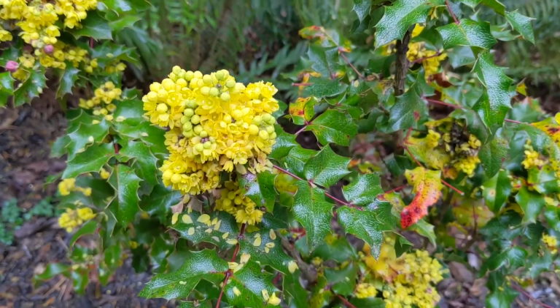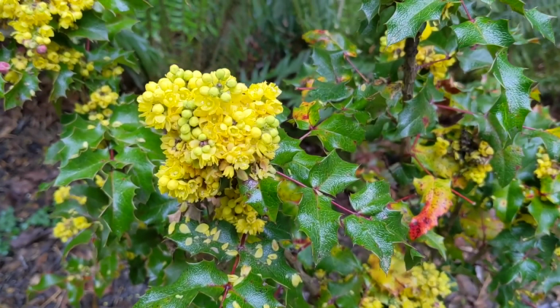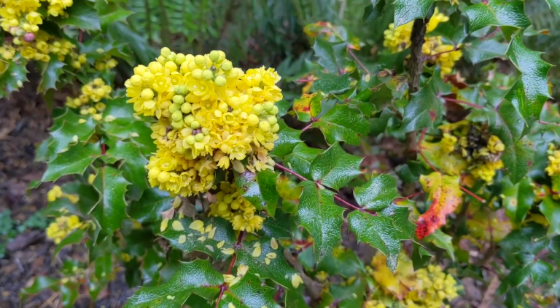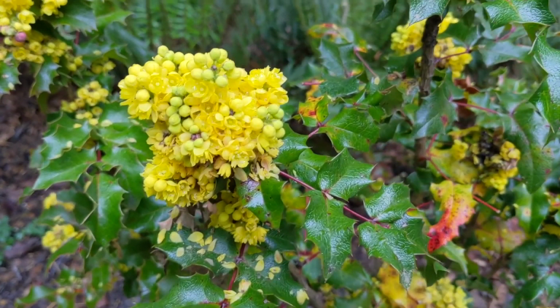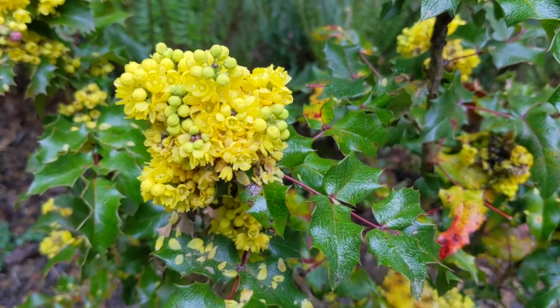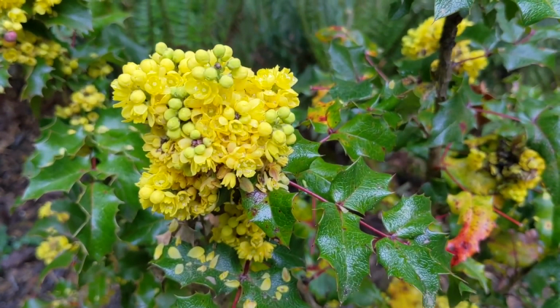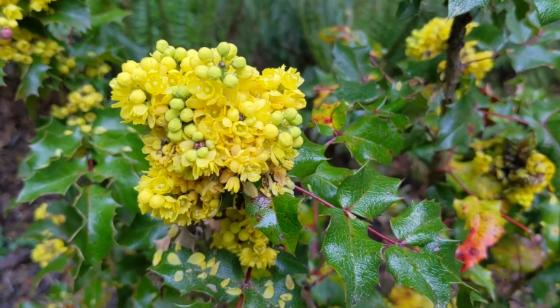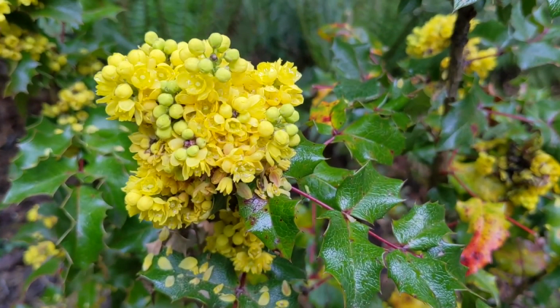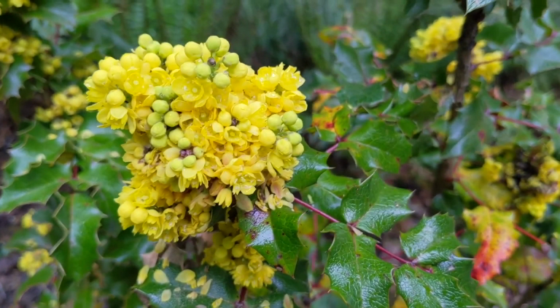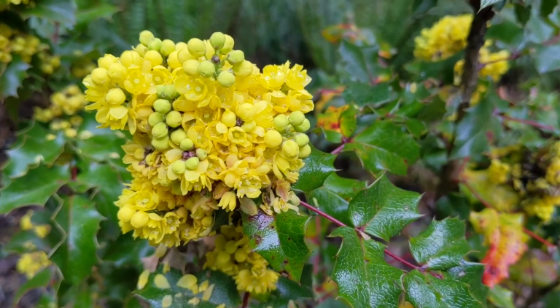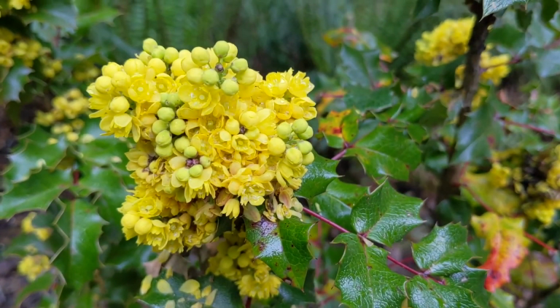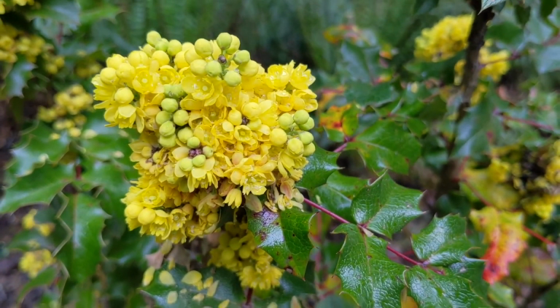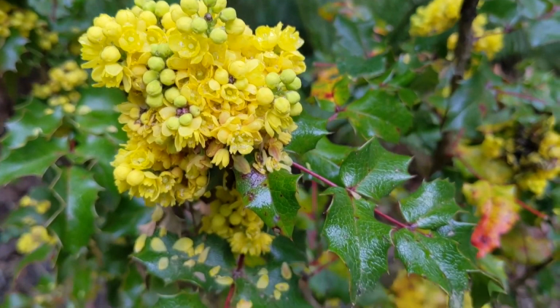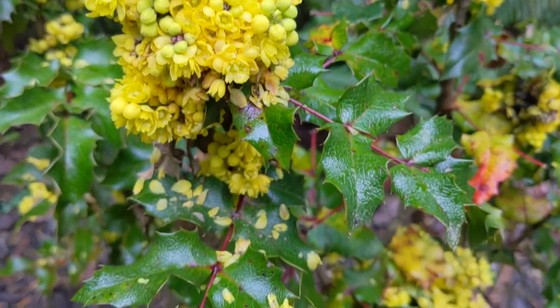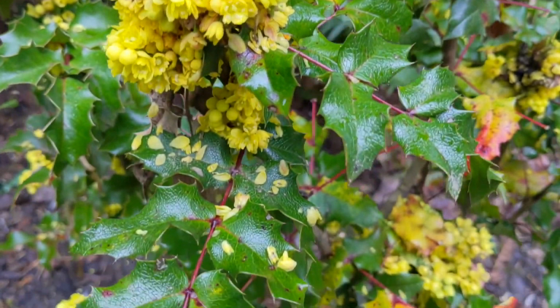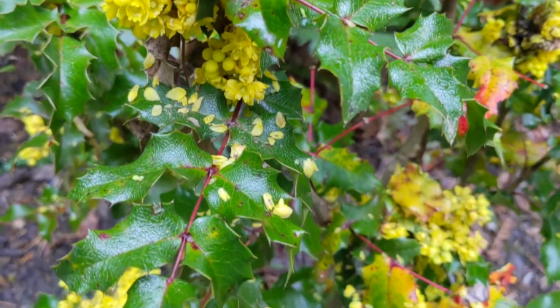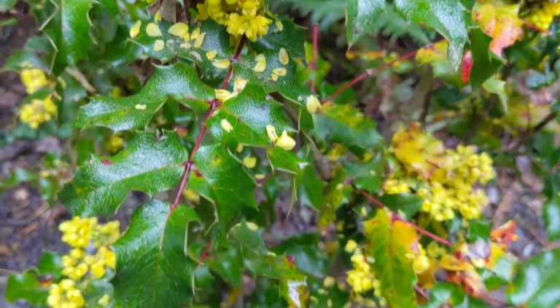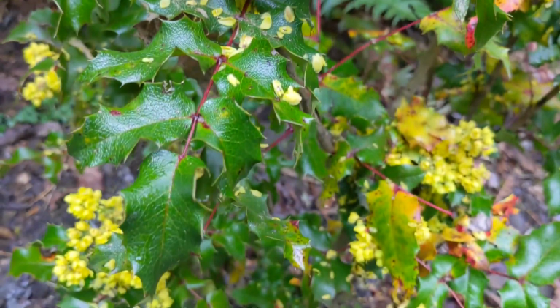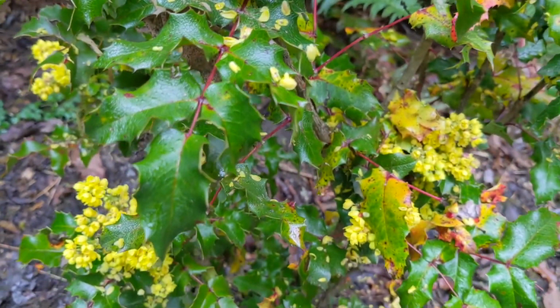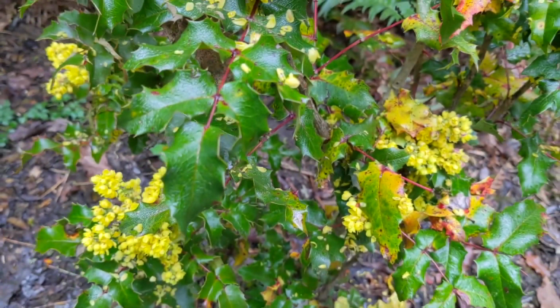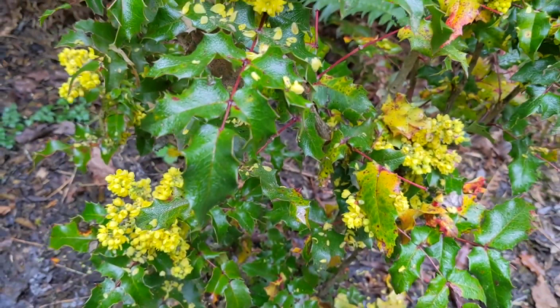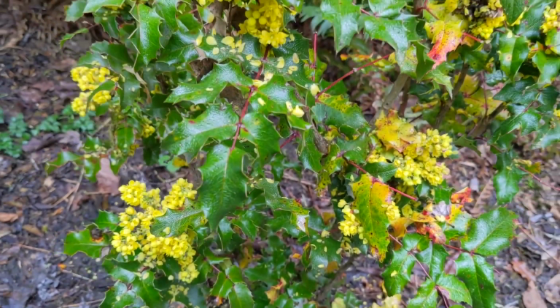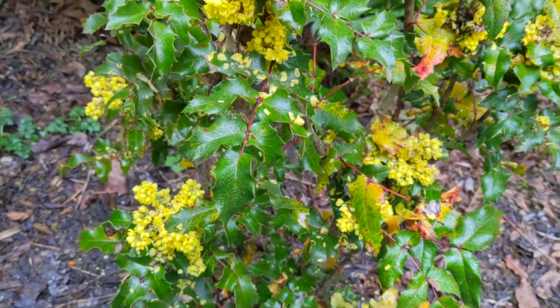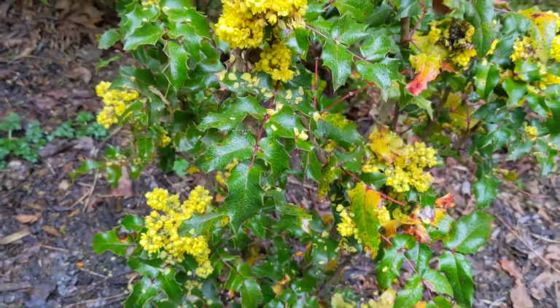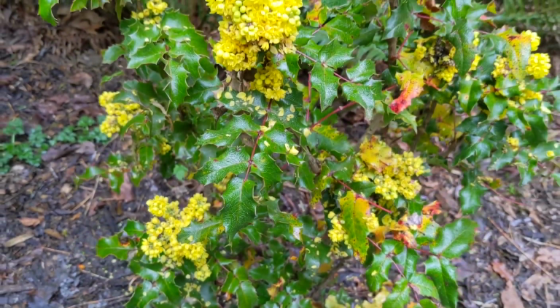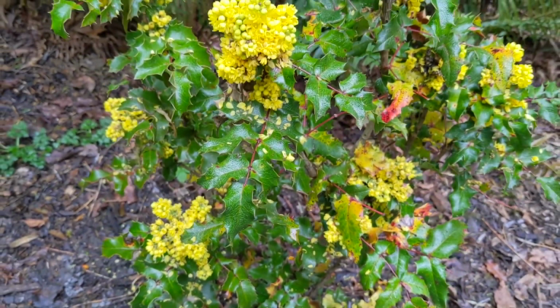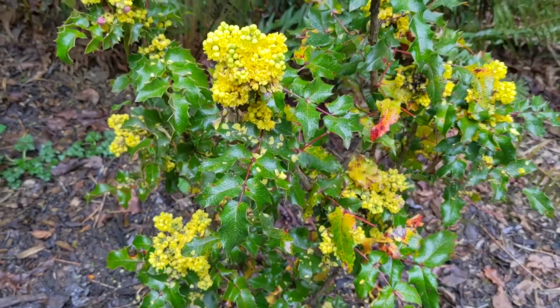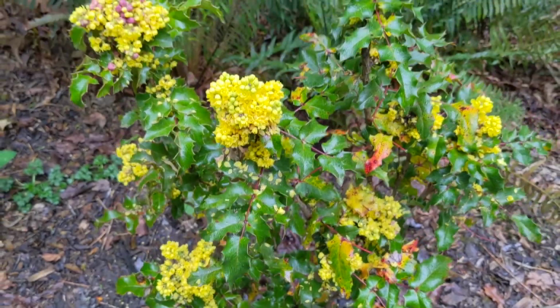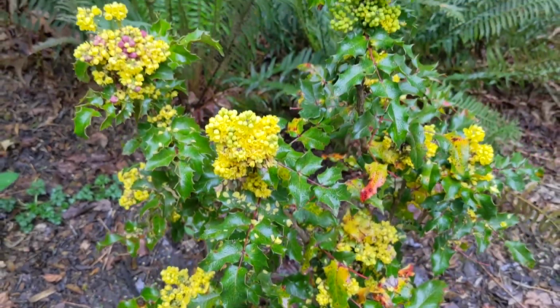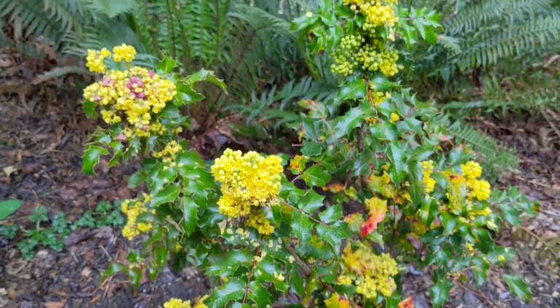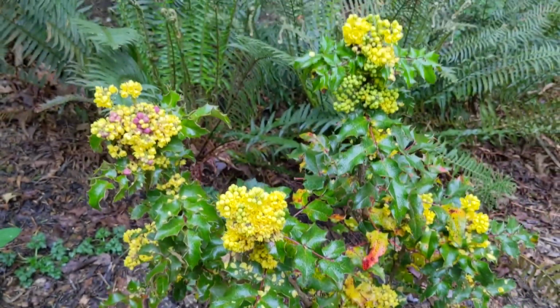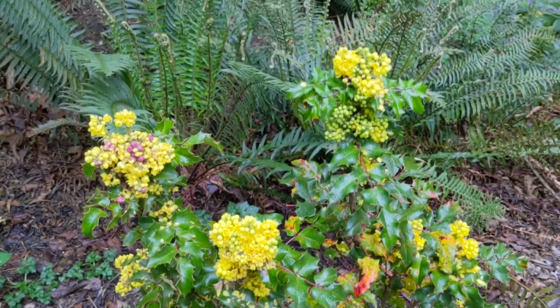Soon they will make way to dark blueberries, which will be ready for you to taste. But watch out — they are edible, but they are super sour. You can make jam with Oregon Grape, but you have to add a lot of sugar to make it yummy.